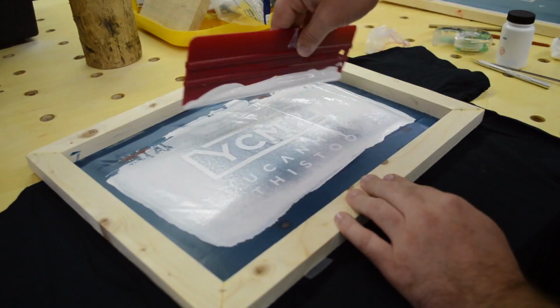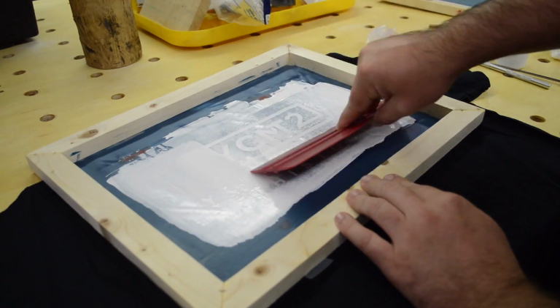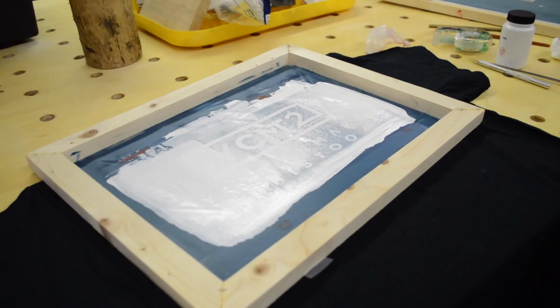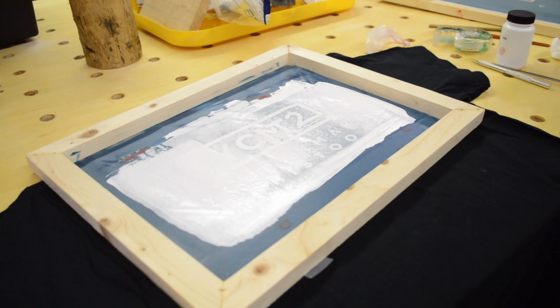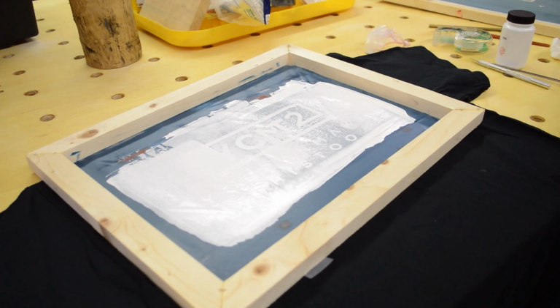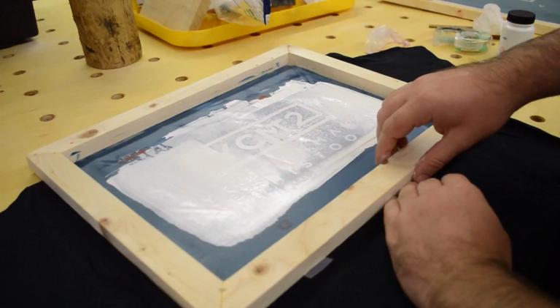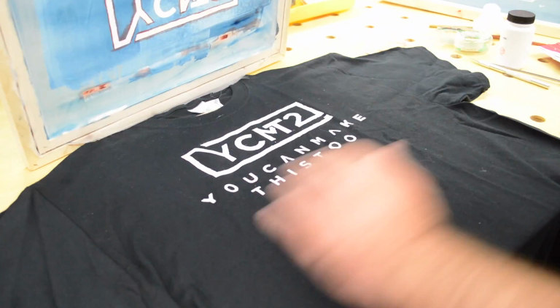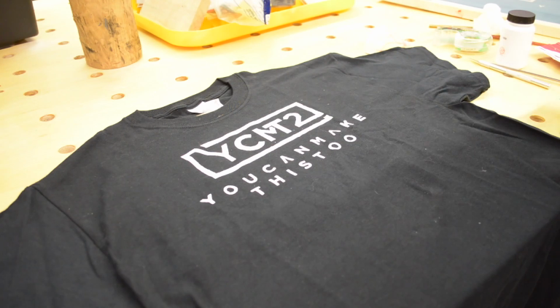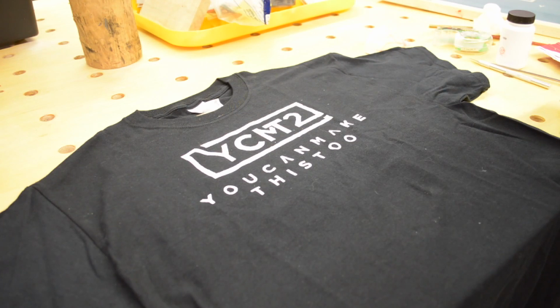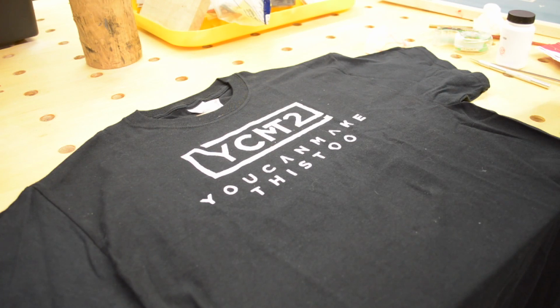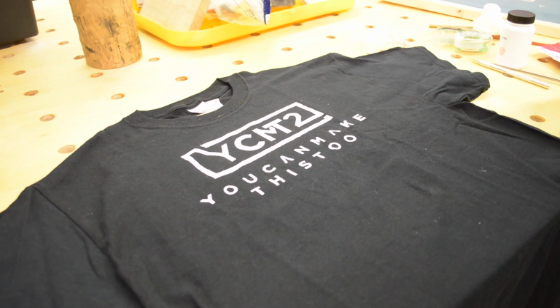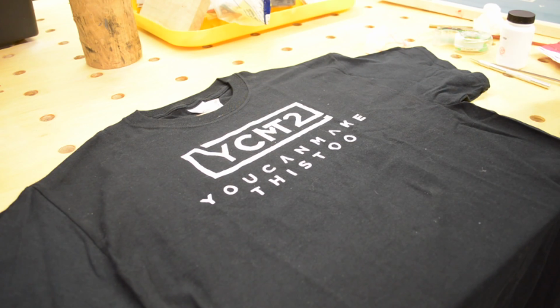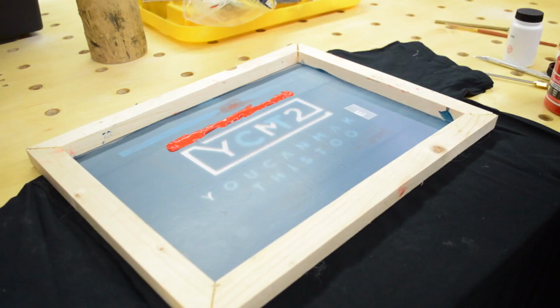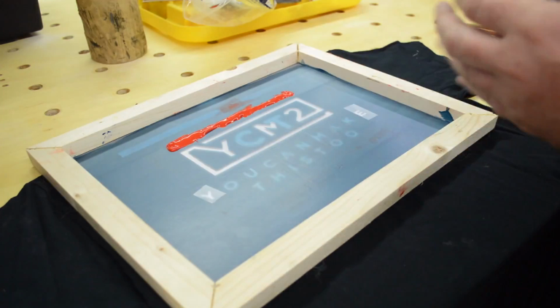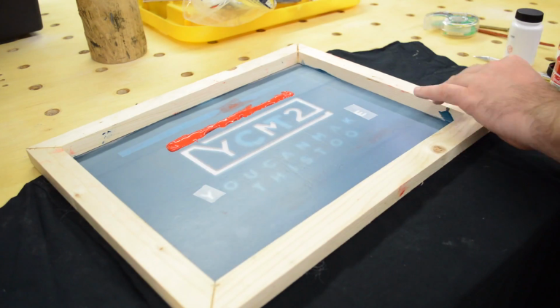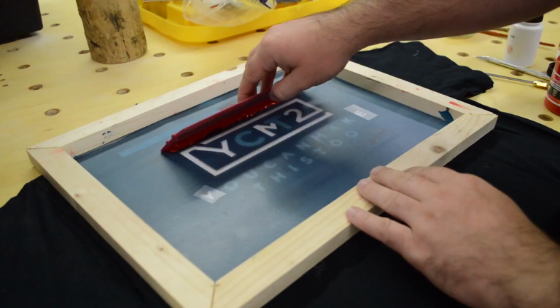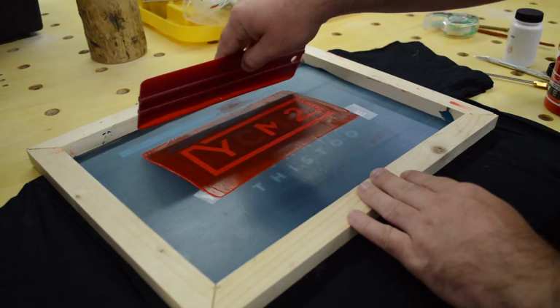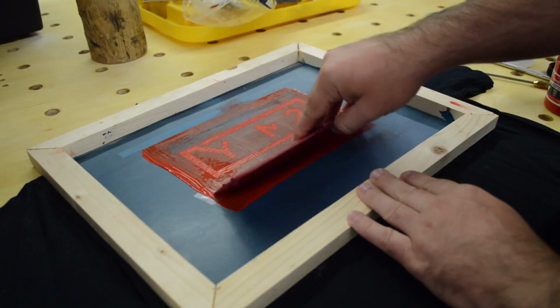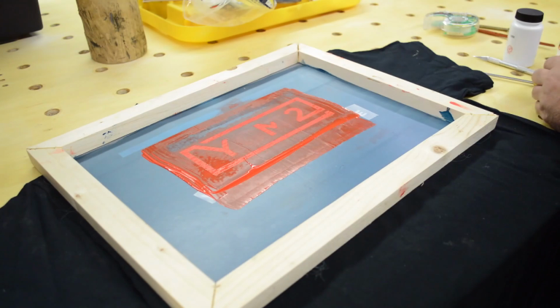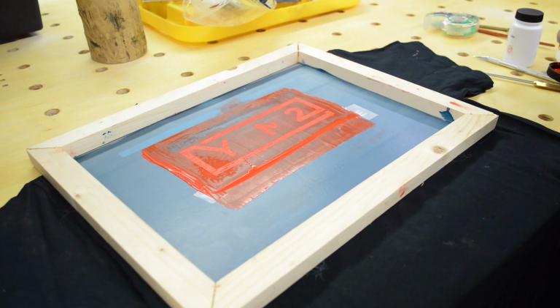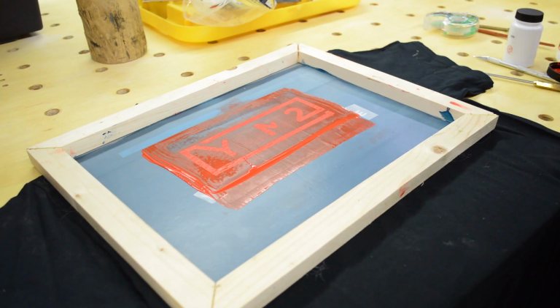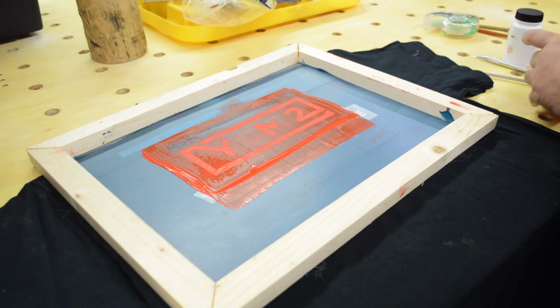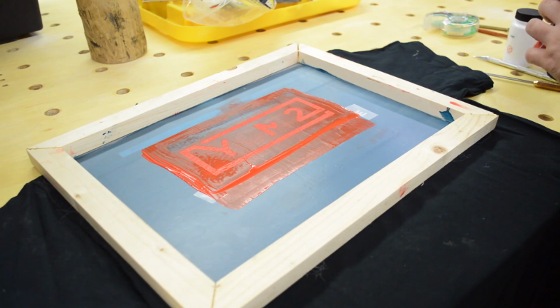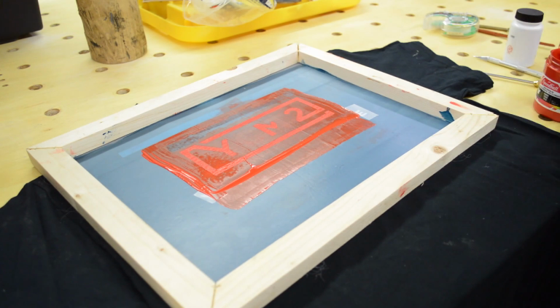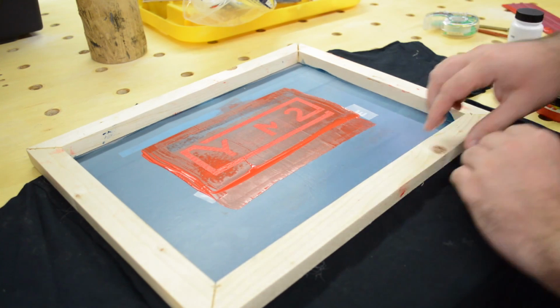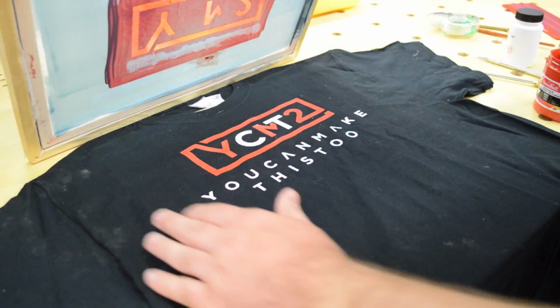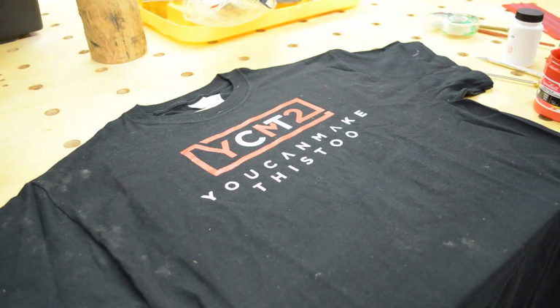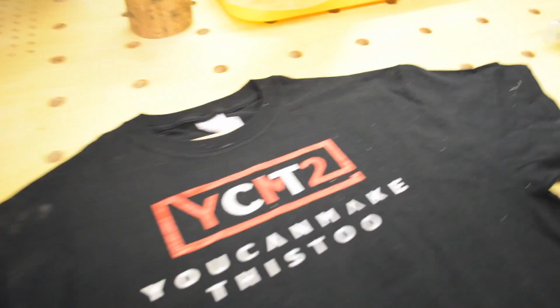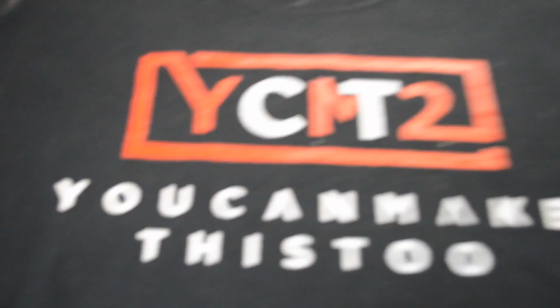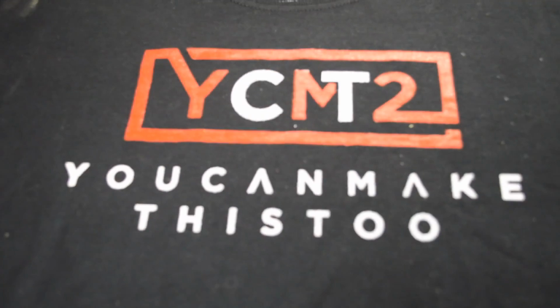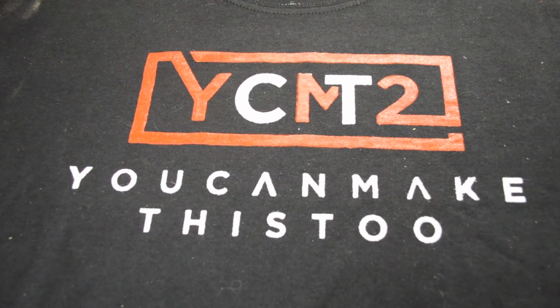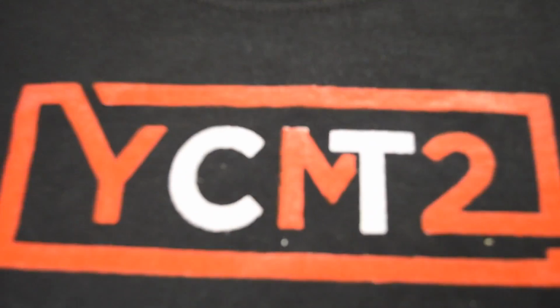This was just to do a proof of concept and it actually worked out a whole lot better than the first try. It's not perfect, but I'm confident that once I burn a new screen that's properly undersized I'll be able to get repeatable results that I'll be happy with.